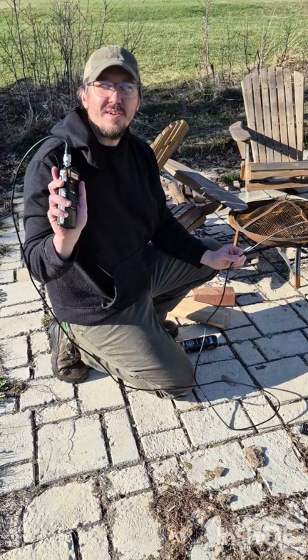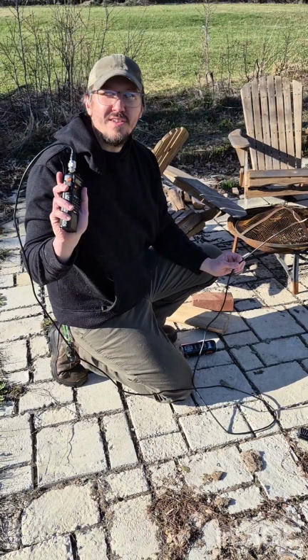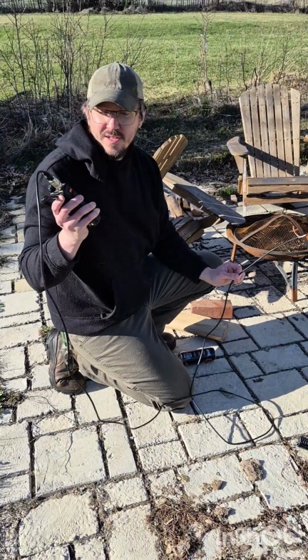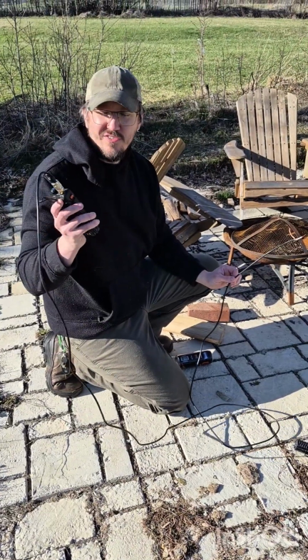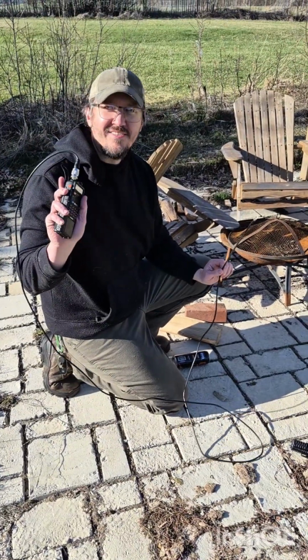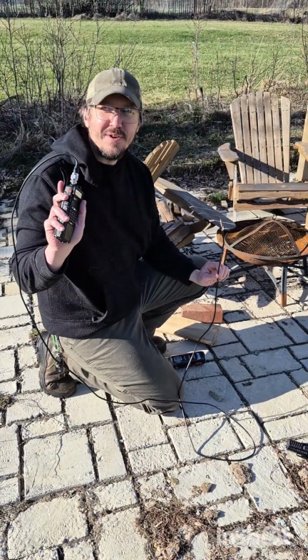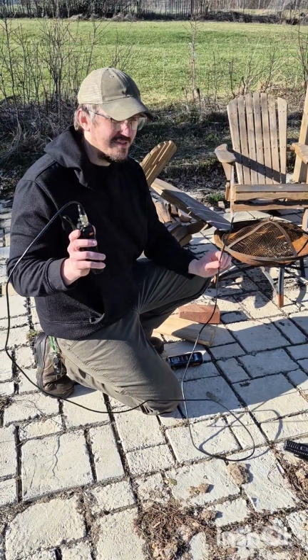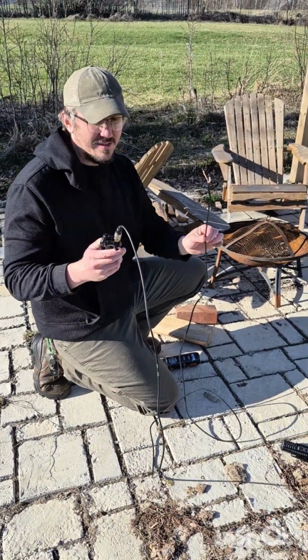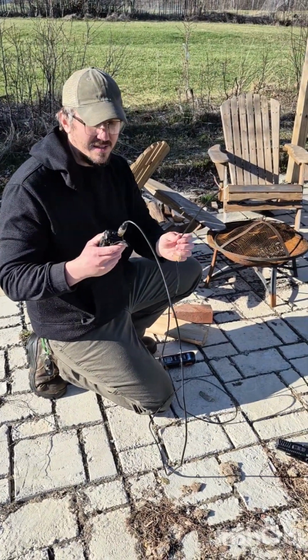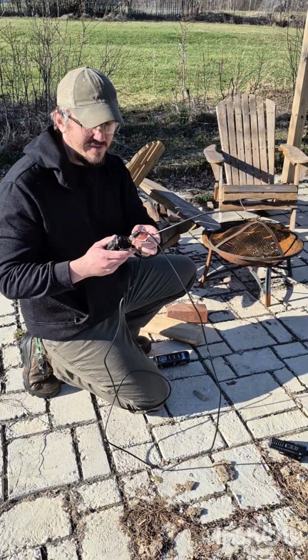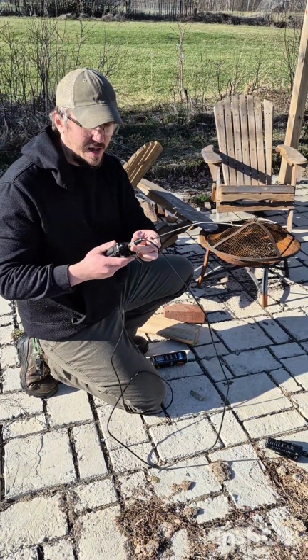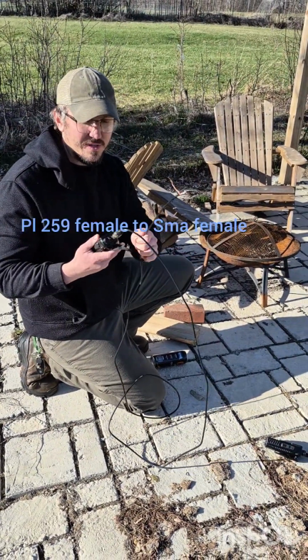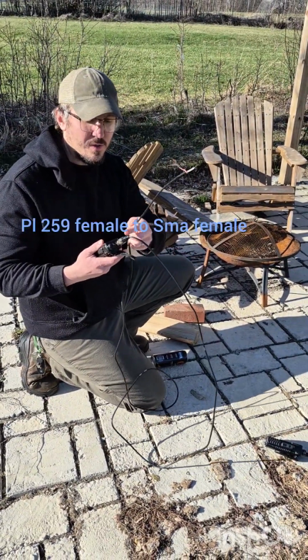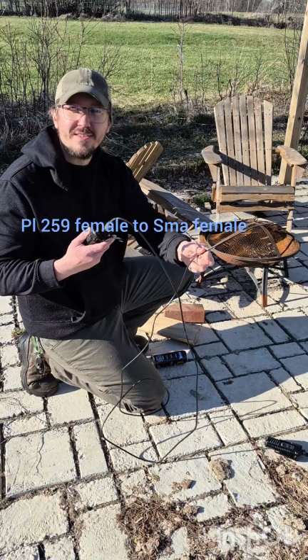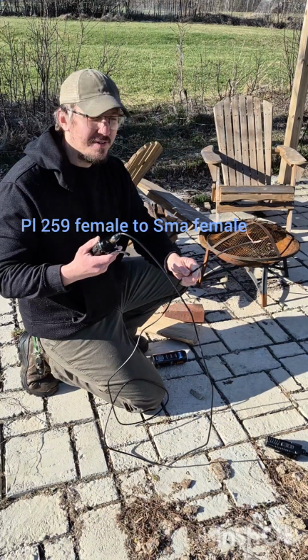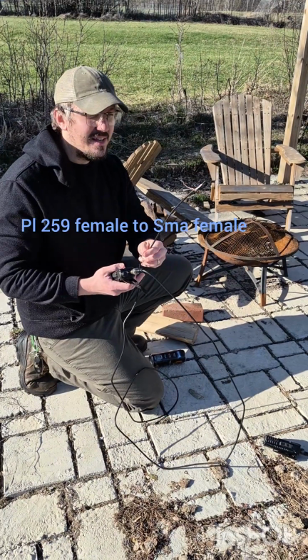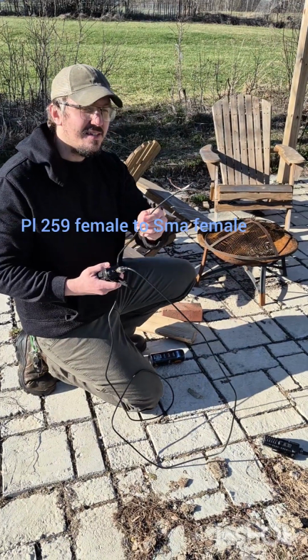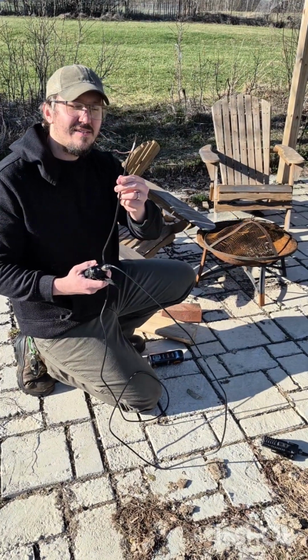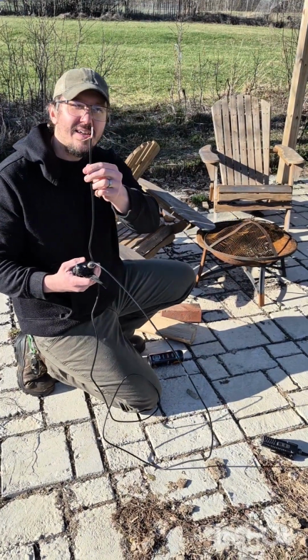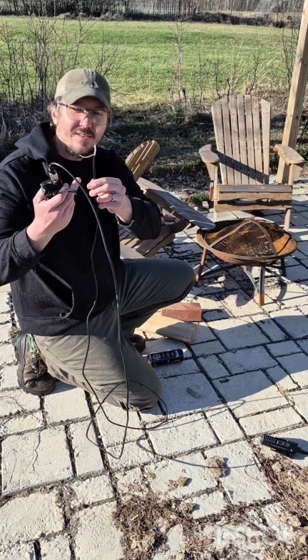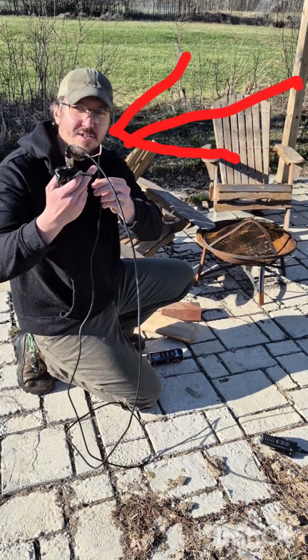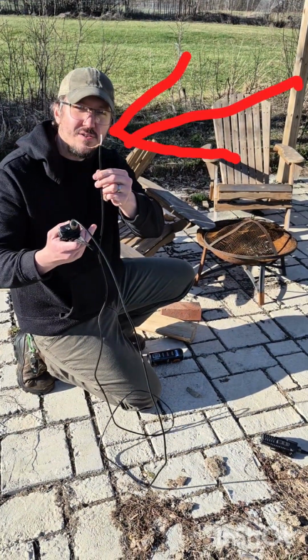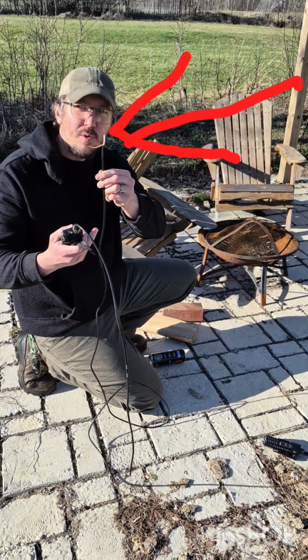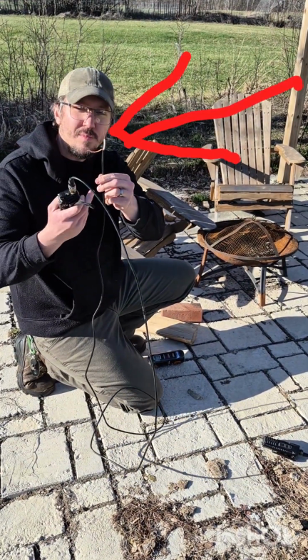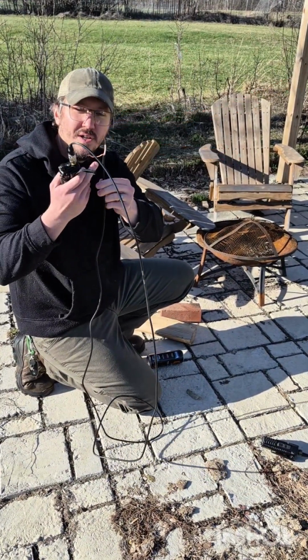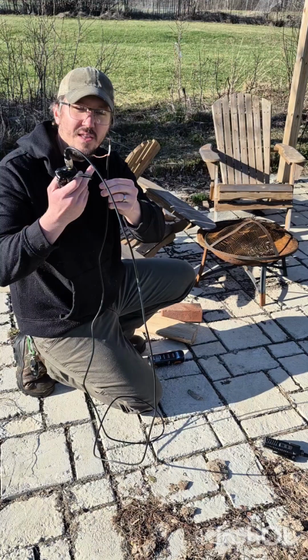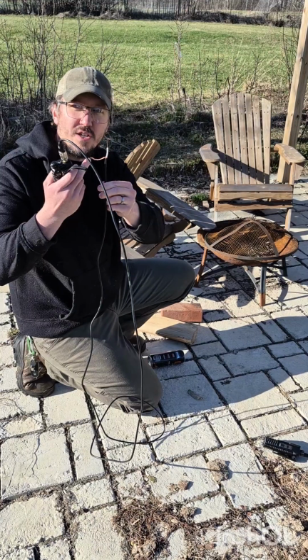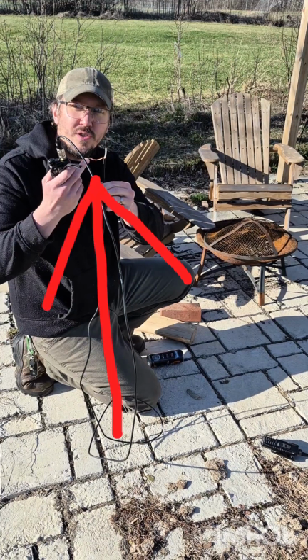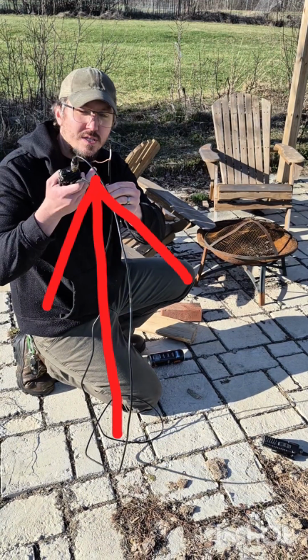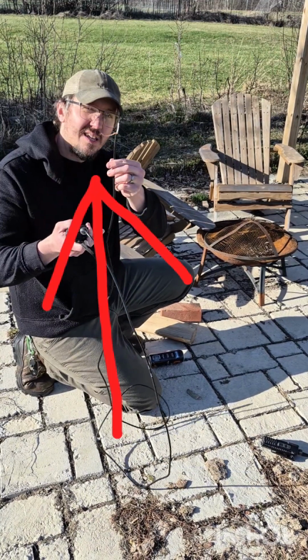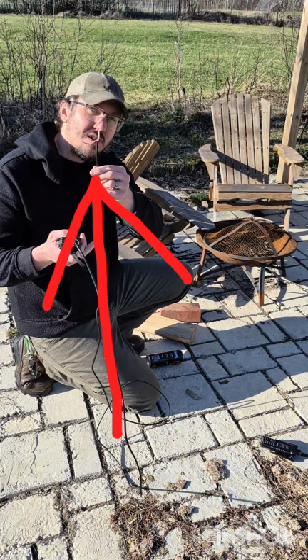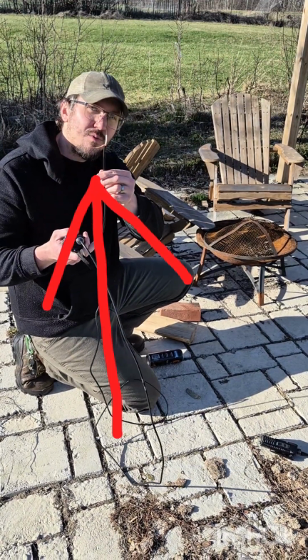That's a Baofeng 5-watt radio. We have a little adapter piece going to our coax cable. At the end, we have a center conductor — a copper wire in the middle — and the braided shield that we twisted and turned into another wire.